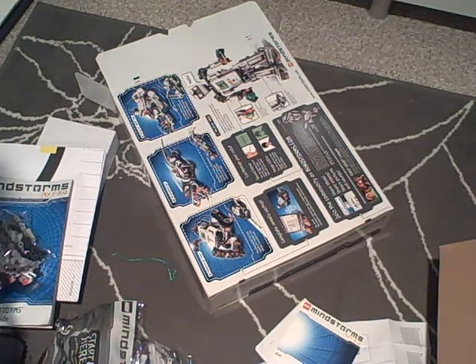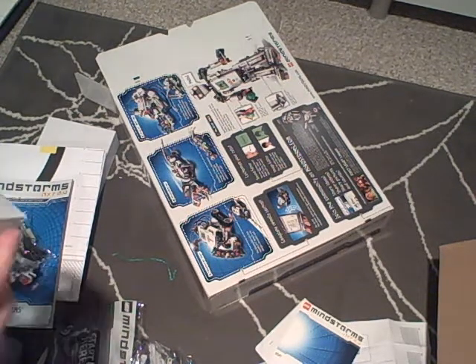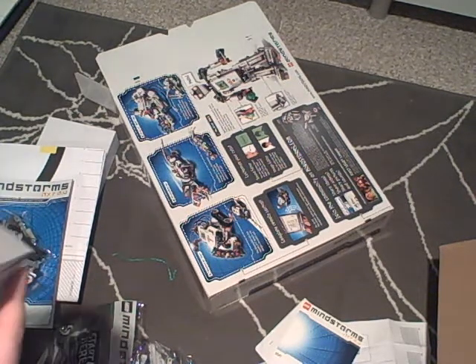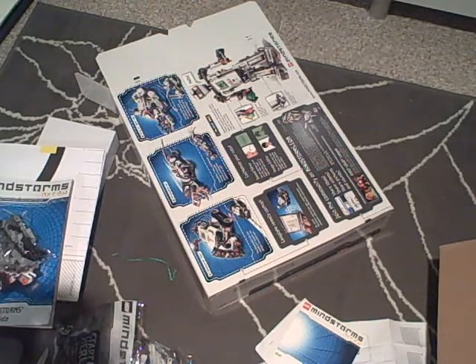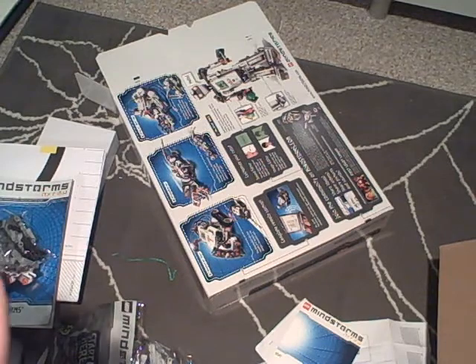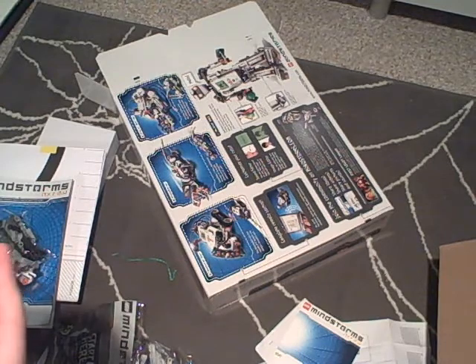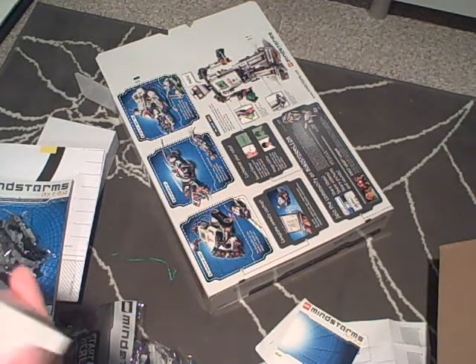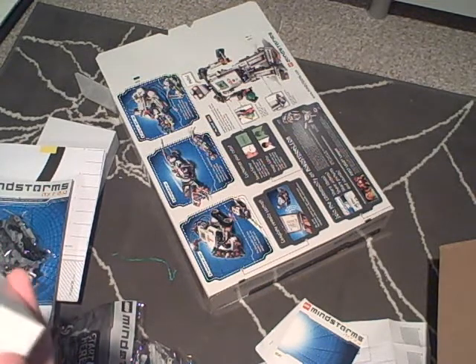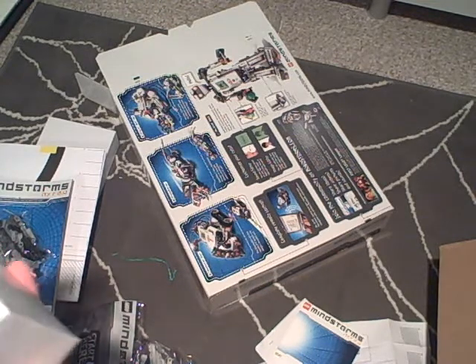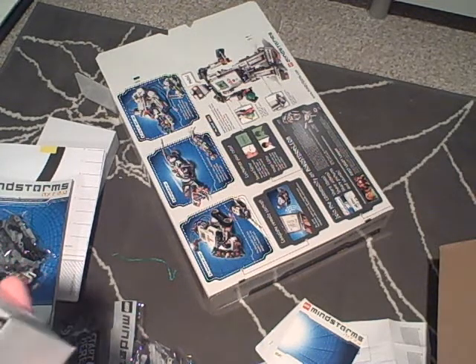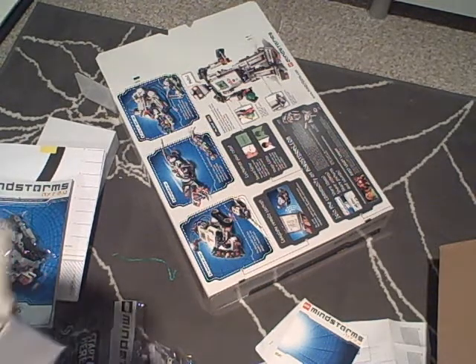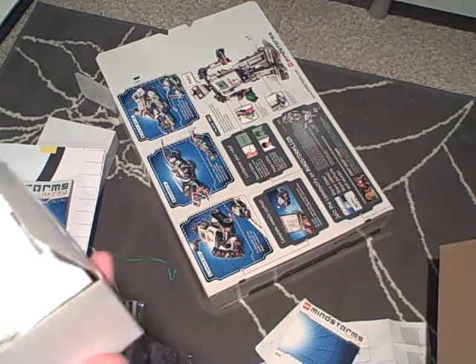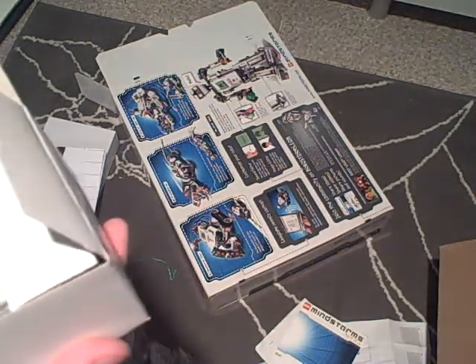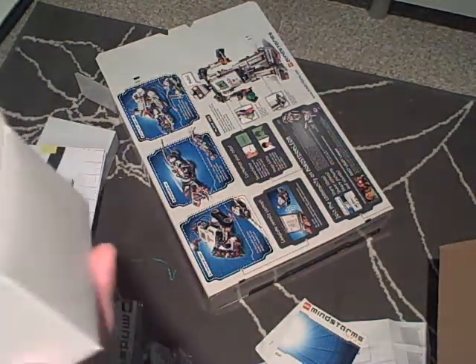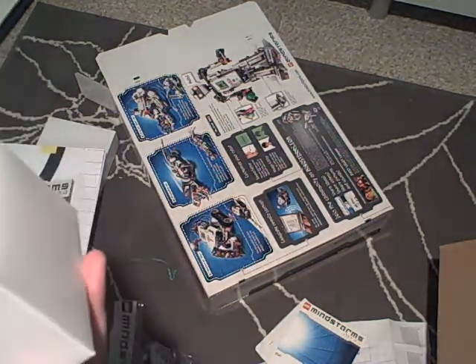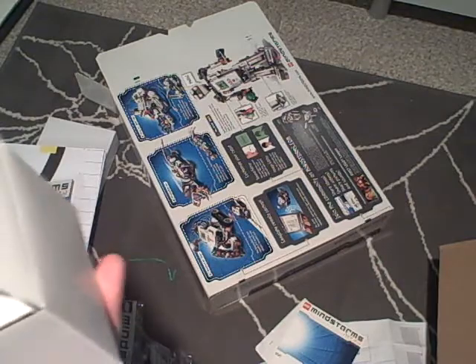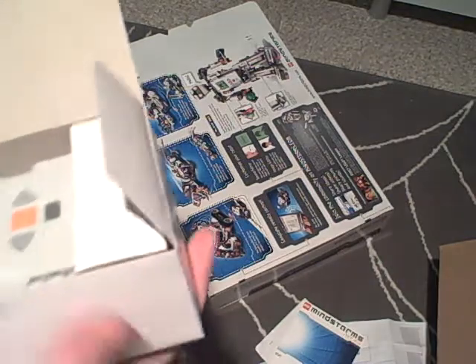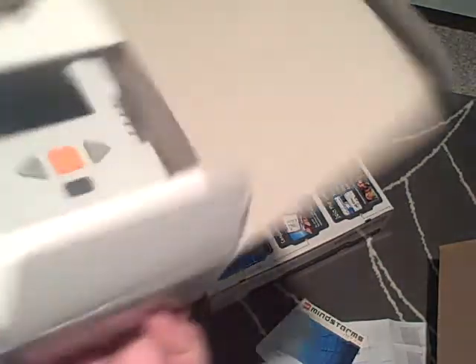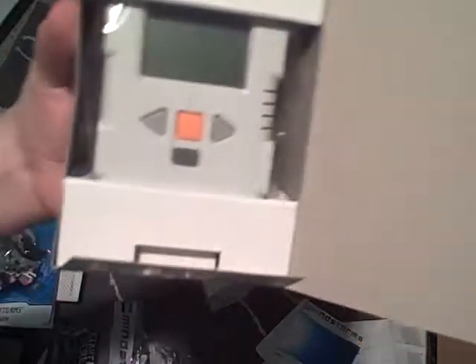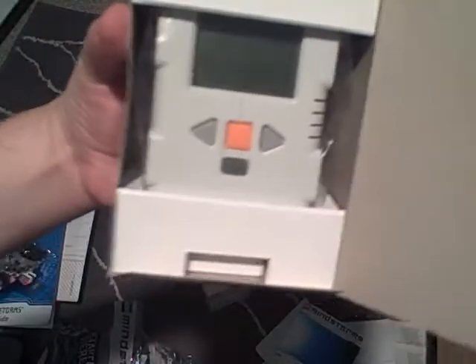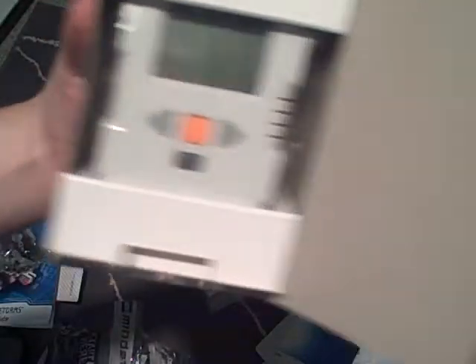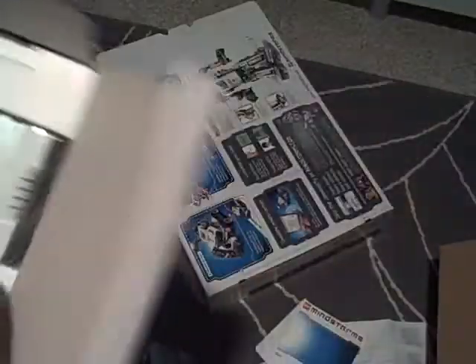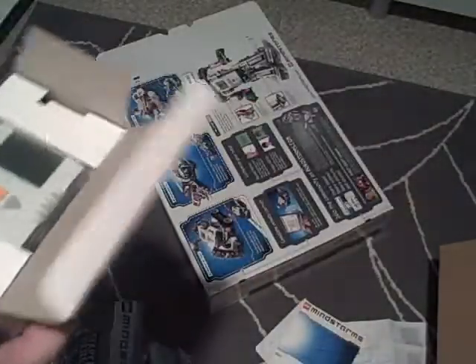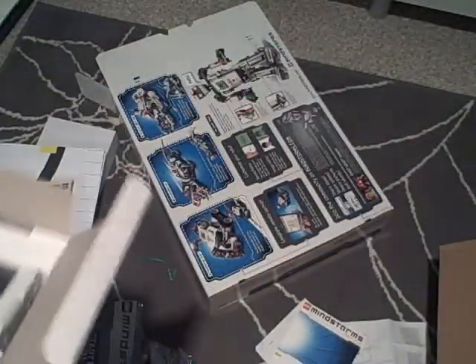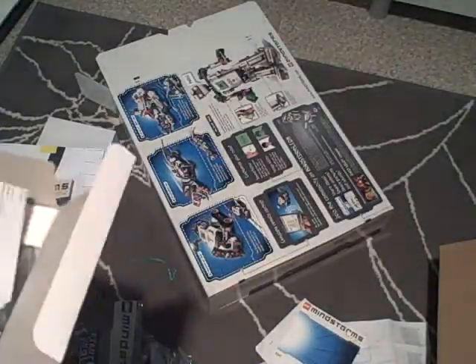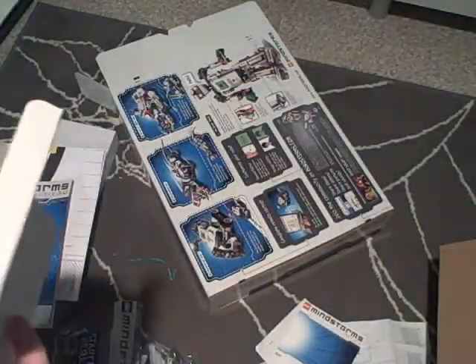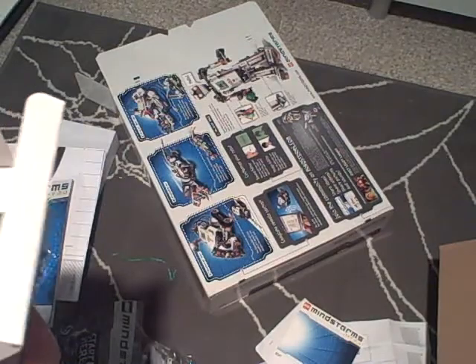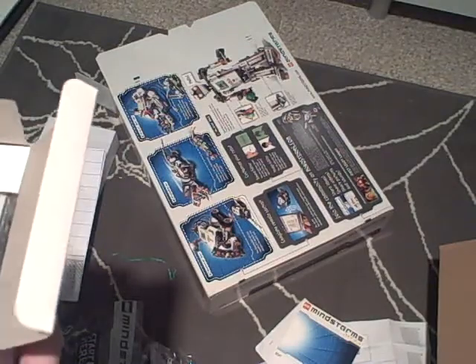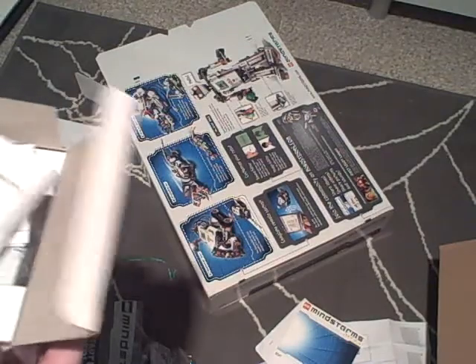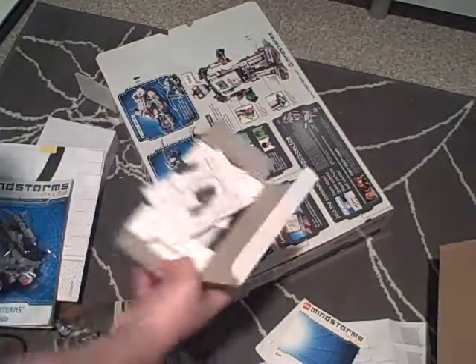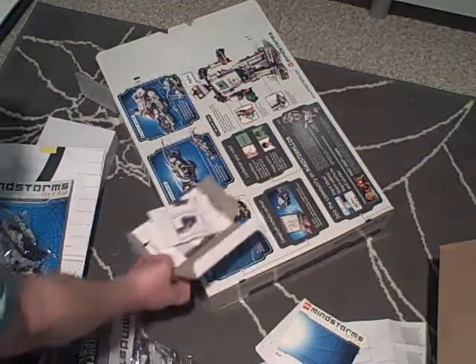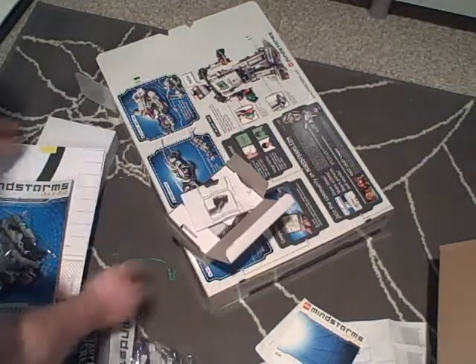In the smaller plain box we've got what looks like the brains of the operation — going by the box, anyway. Also some papers.